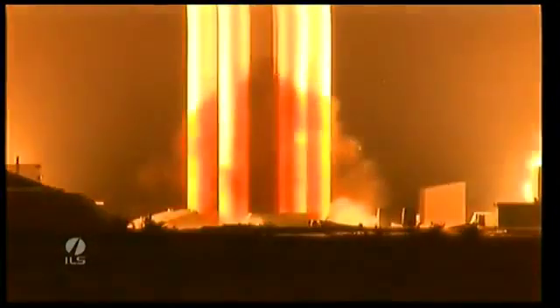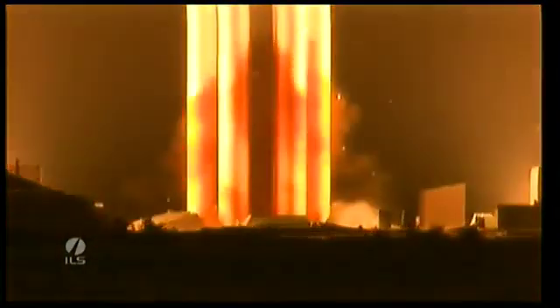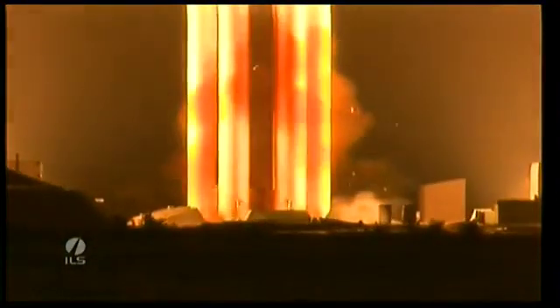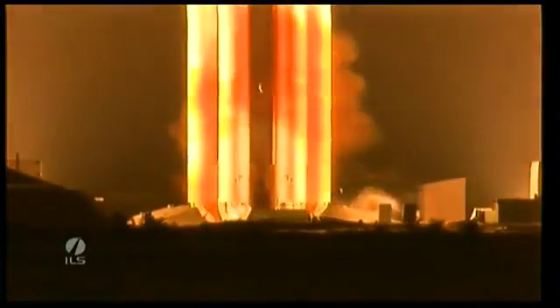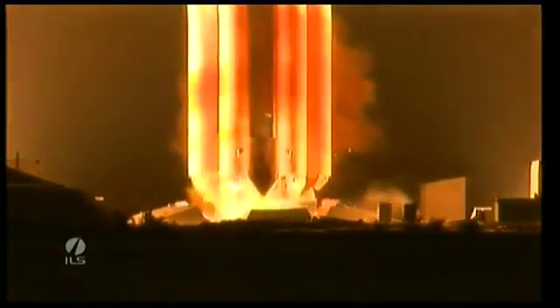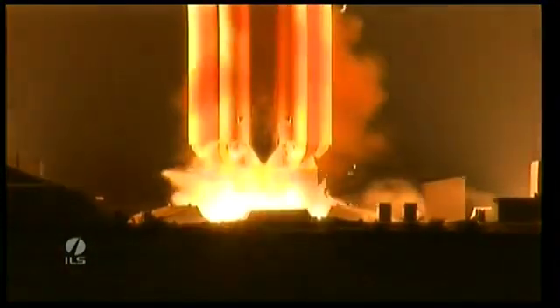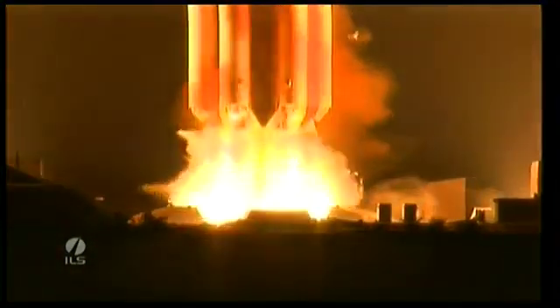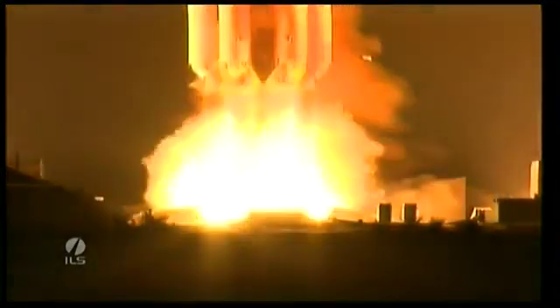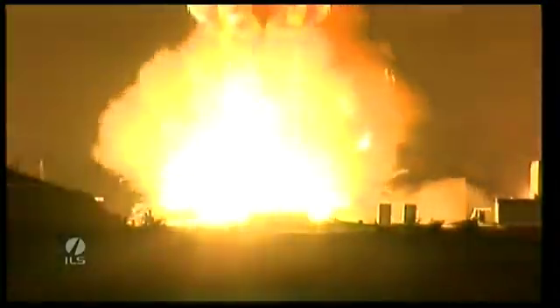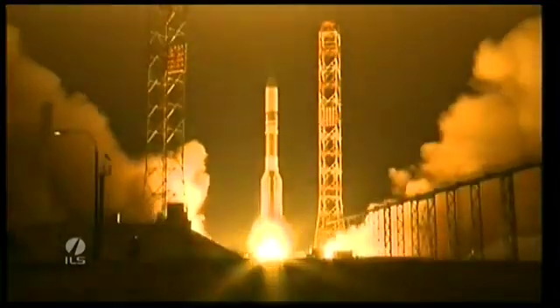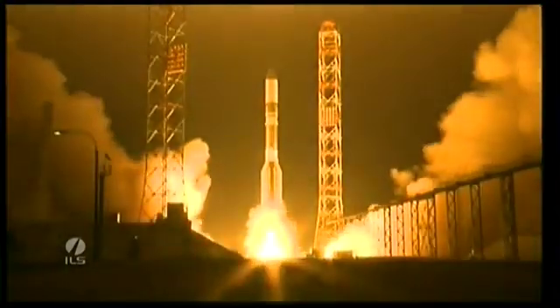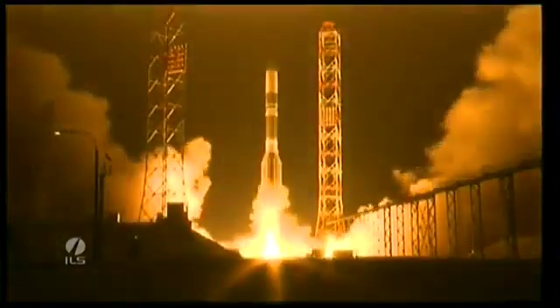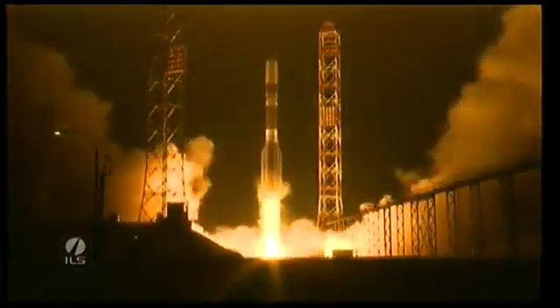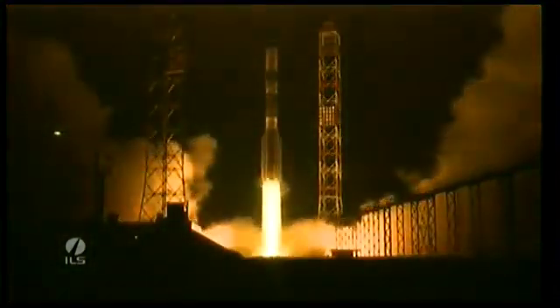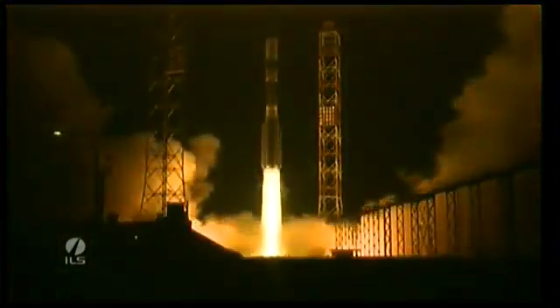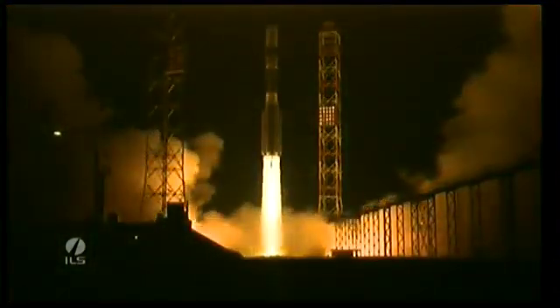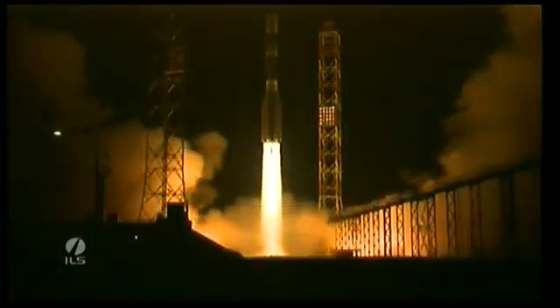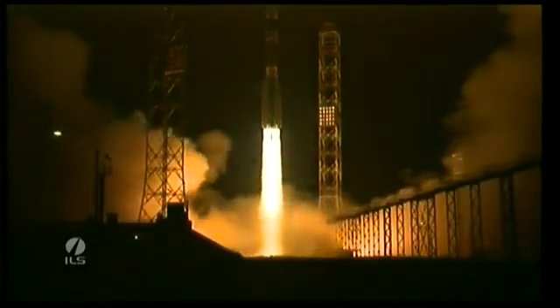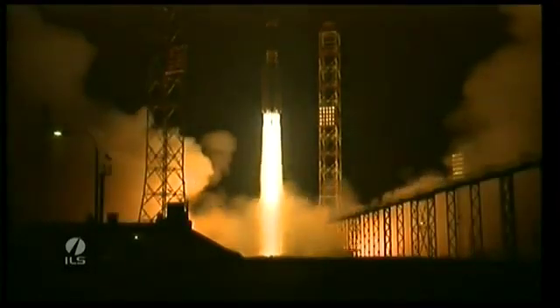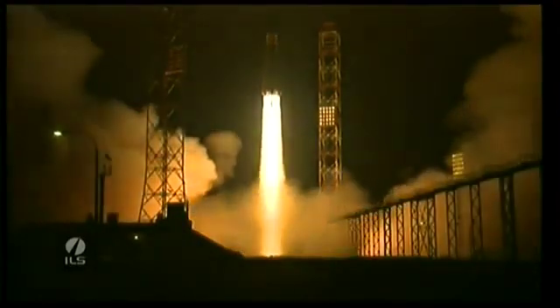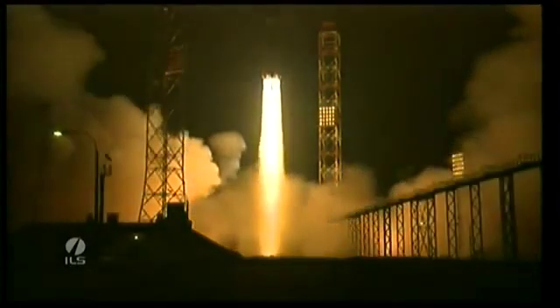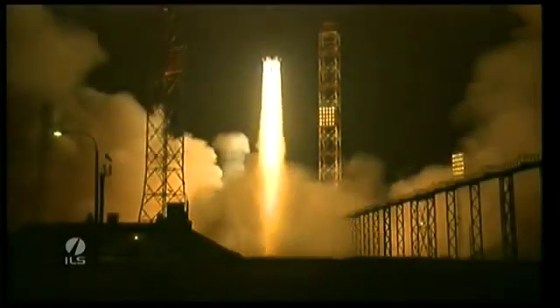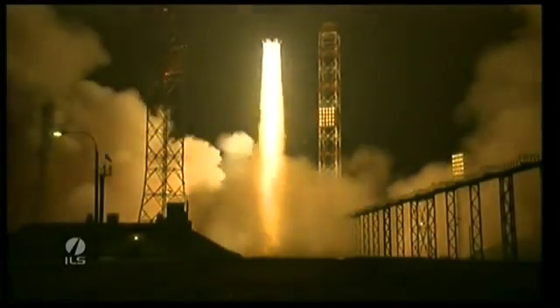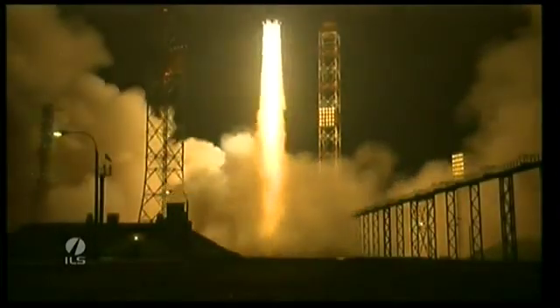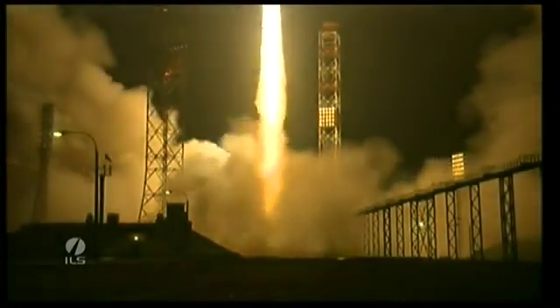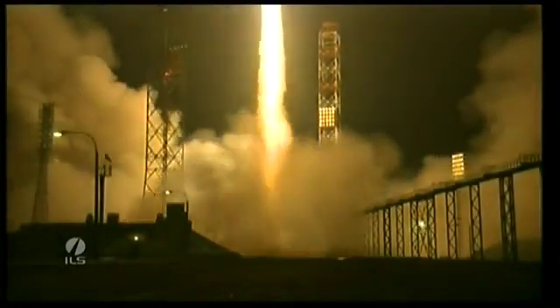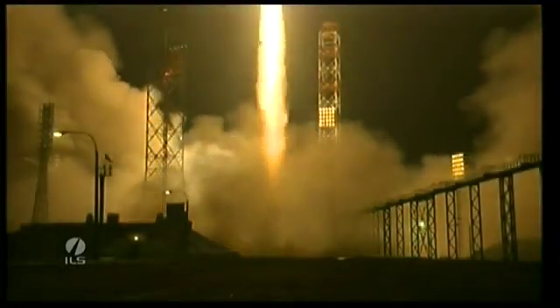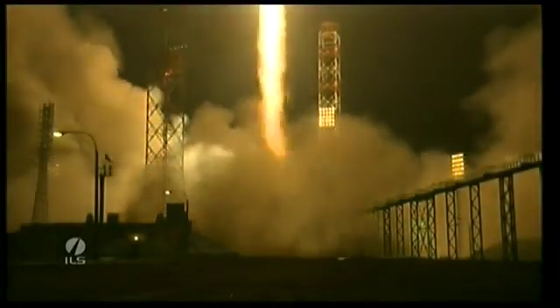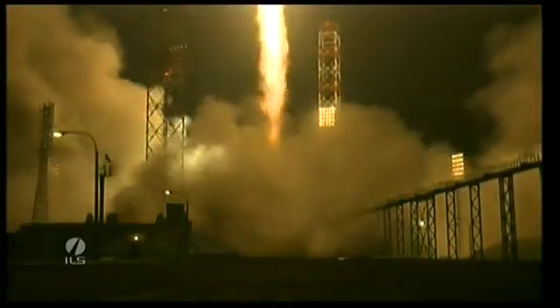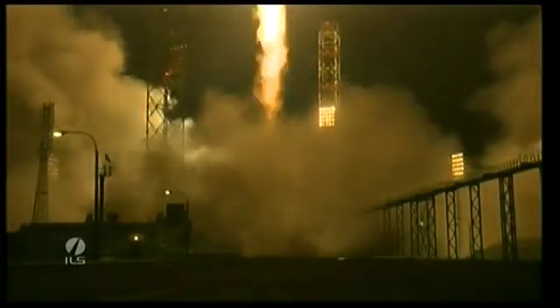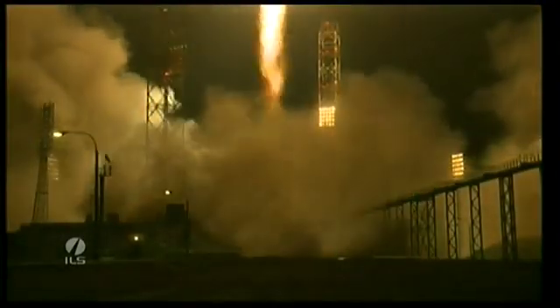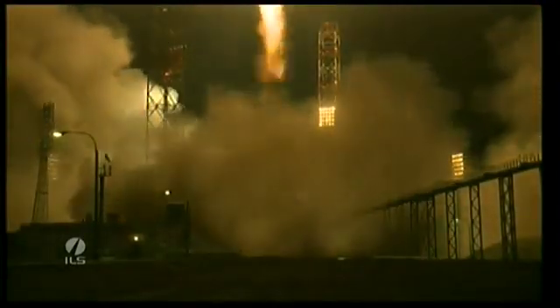We have ignition start. We have liftoff of an ILS Proton rocket from the Baikonur Cosmodrome in Kazakhstan with the Yamal 402 satellite on board.